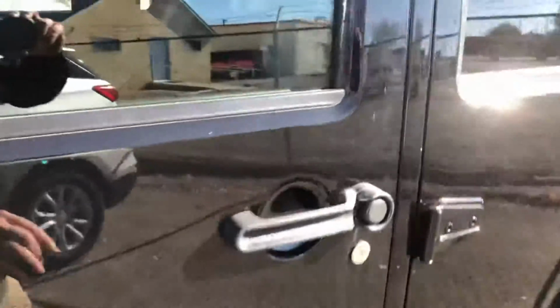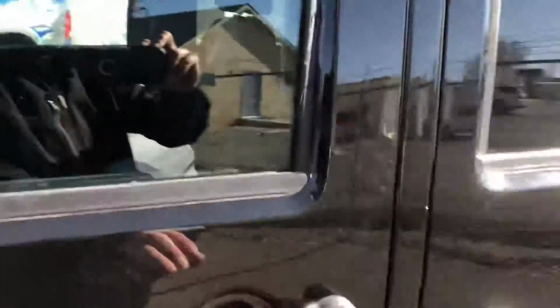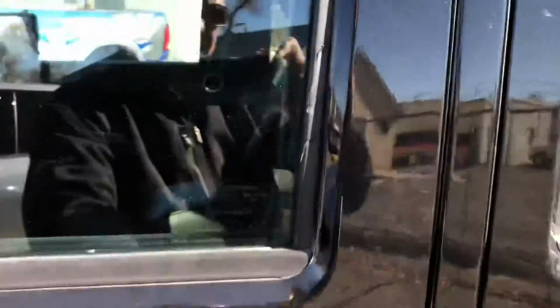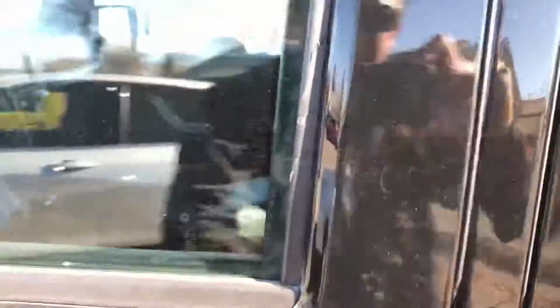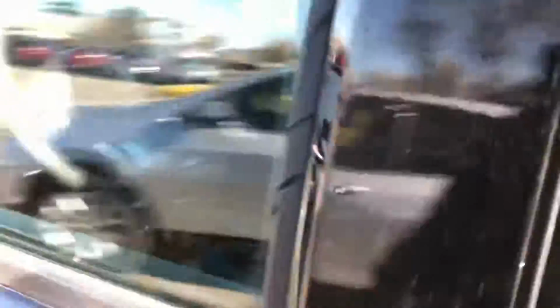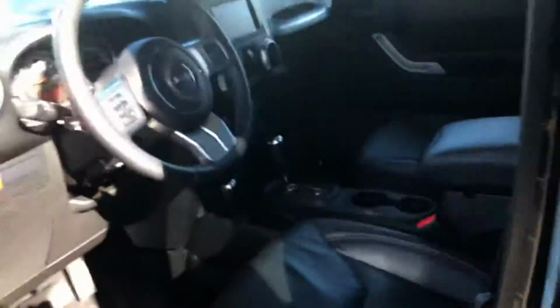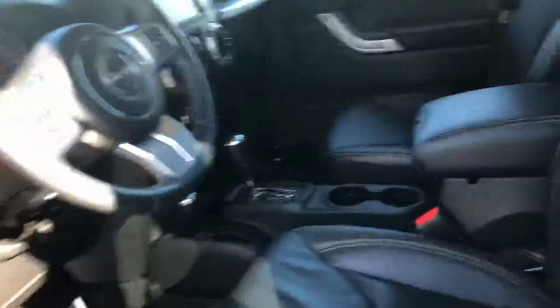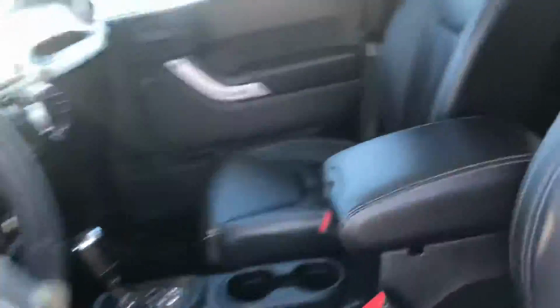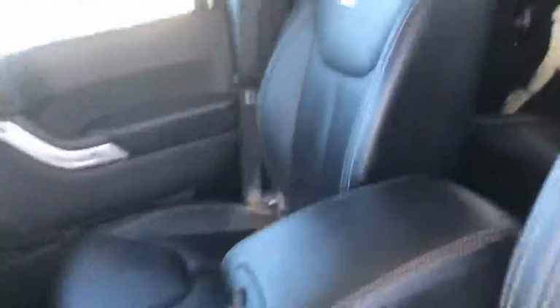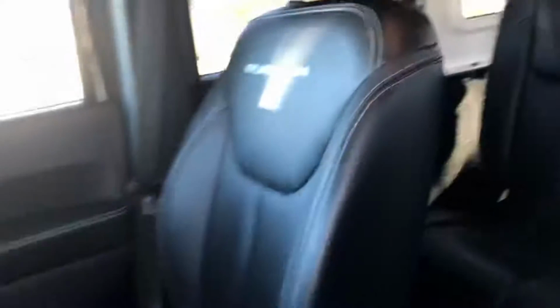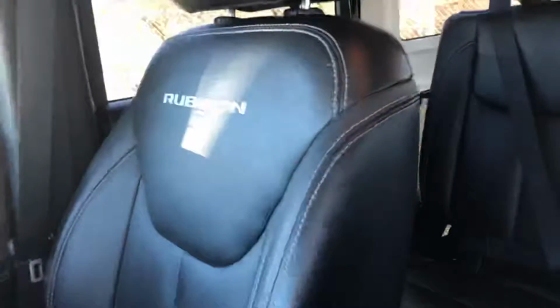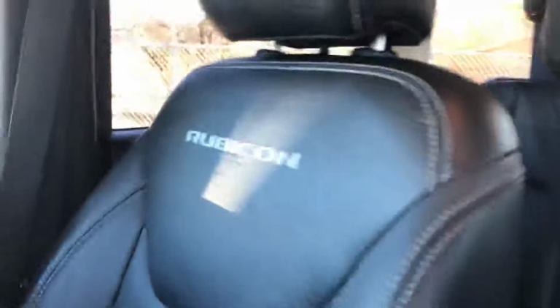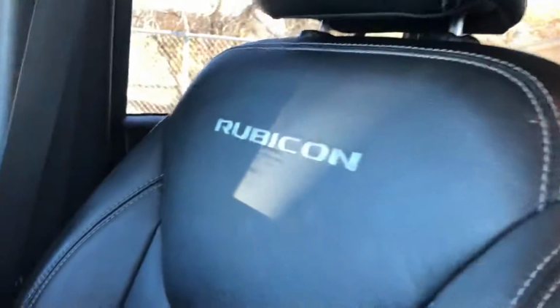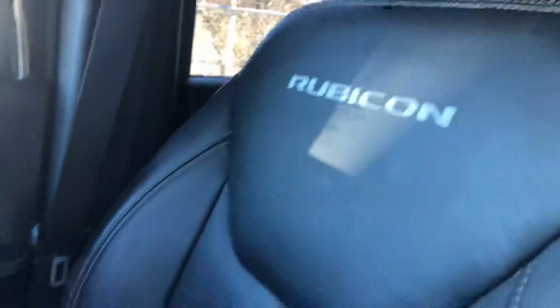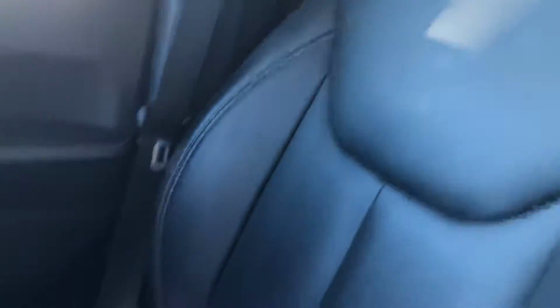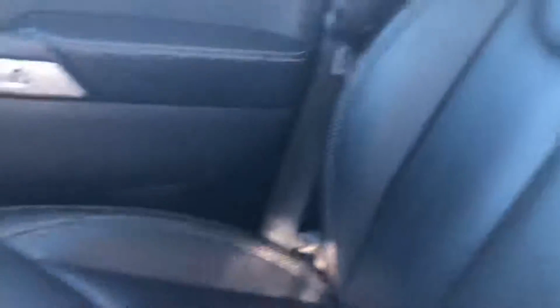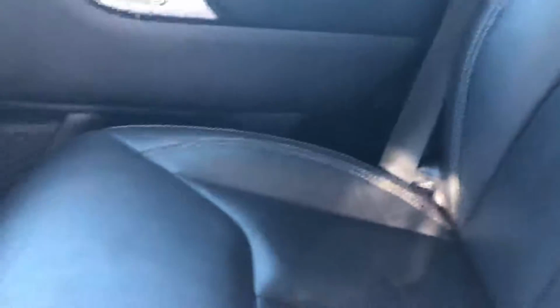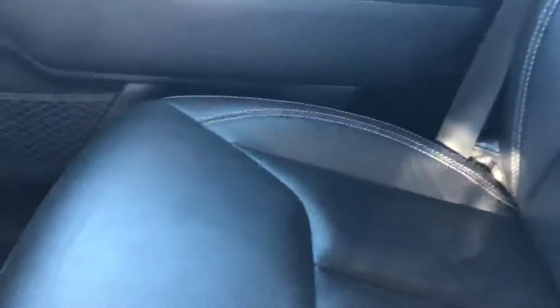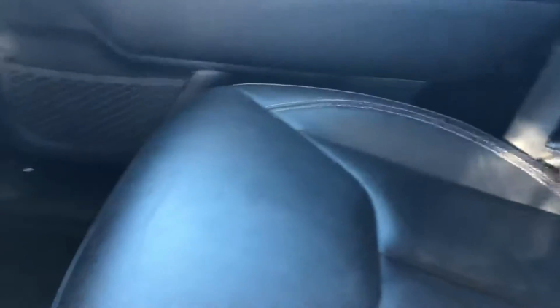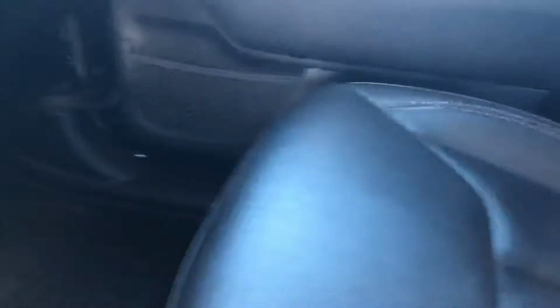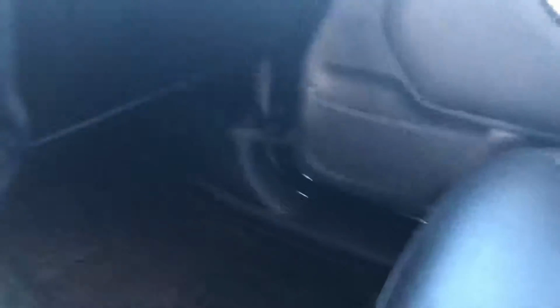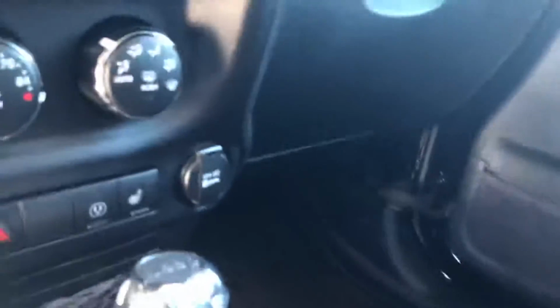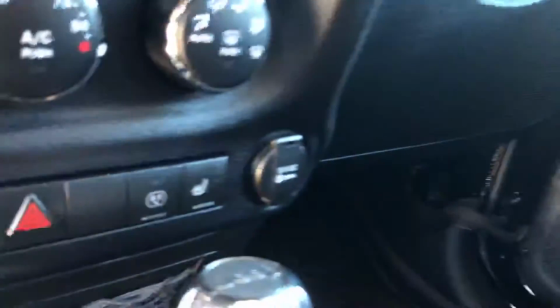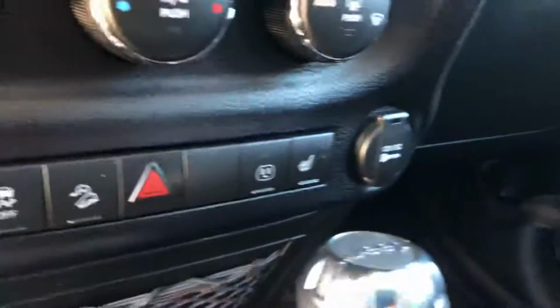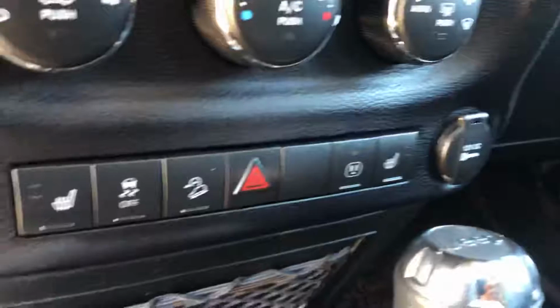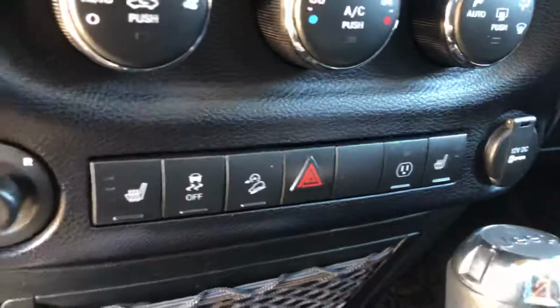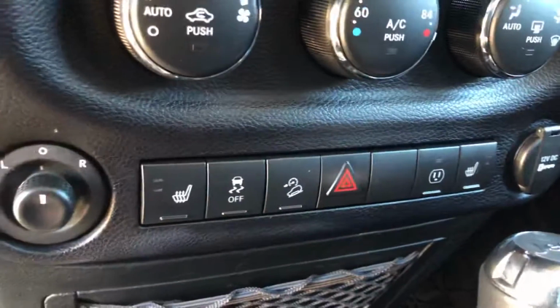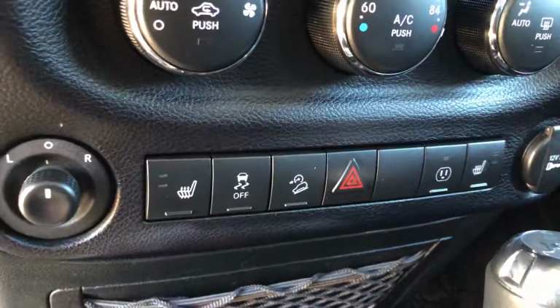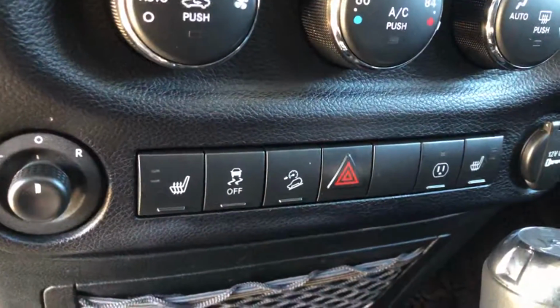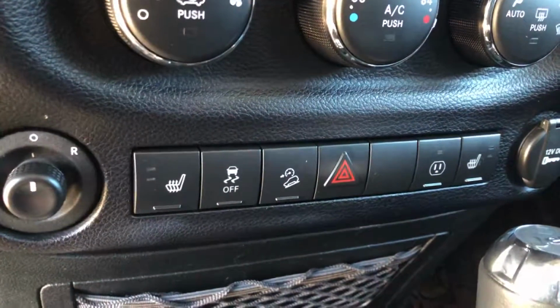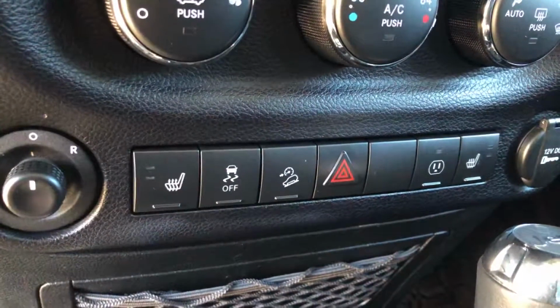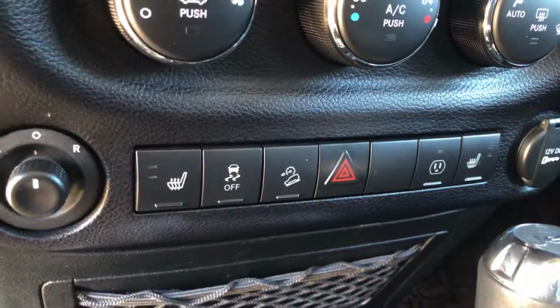This one is black. It has the heated seats in it, black leather. It does have the downhill descent.